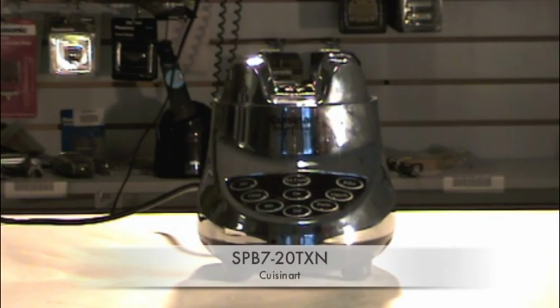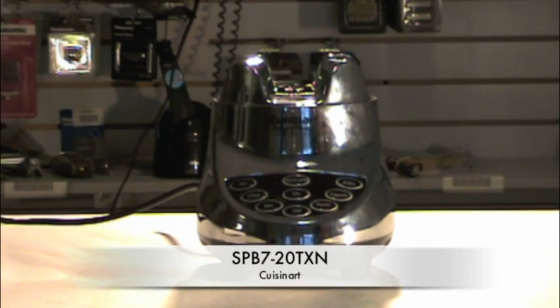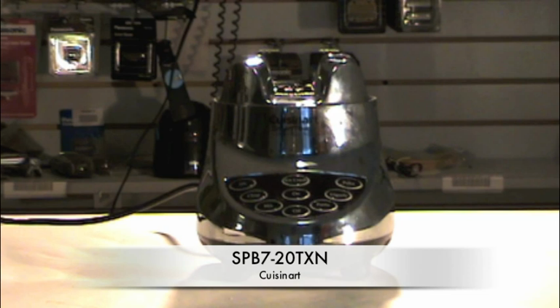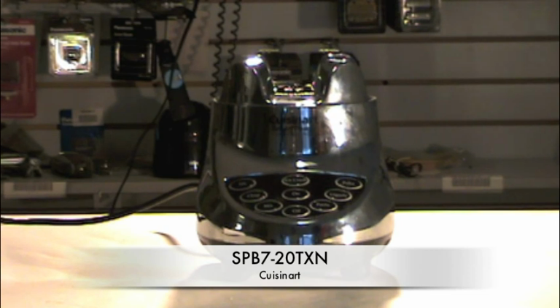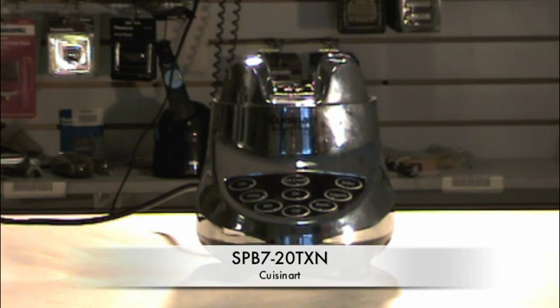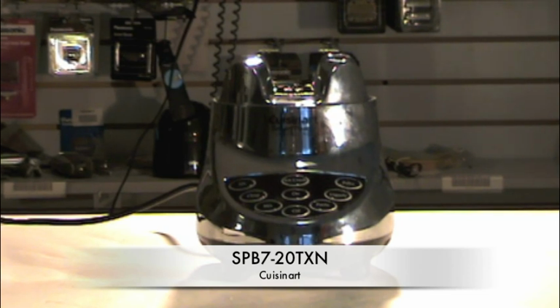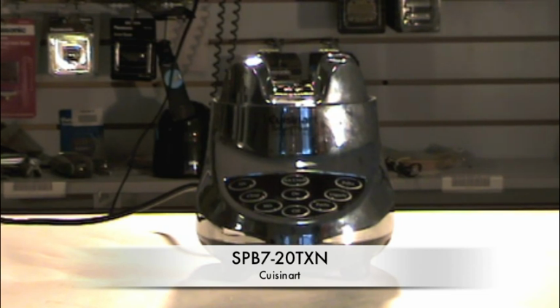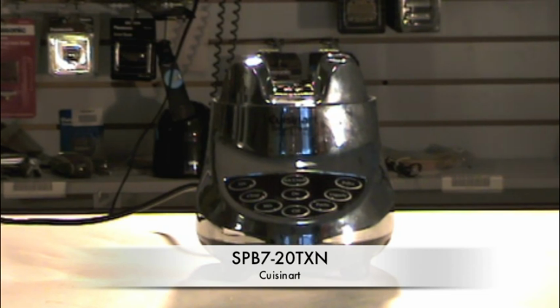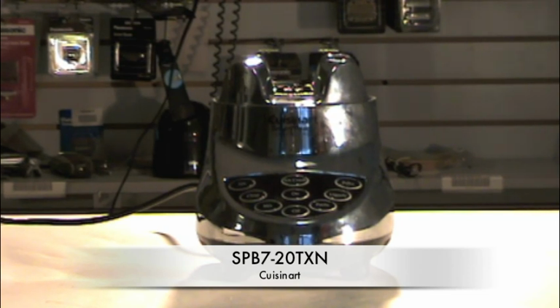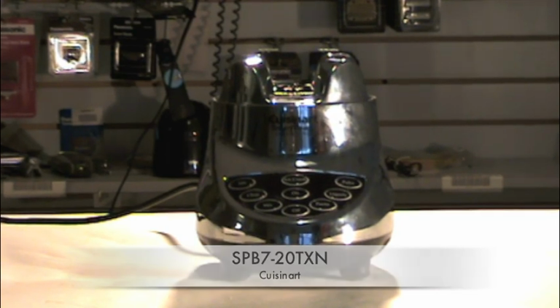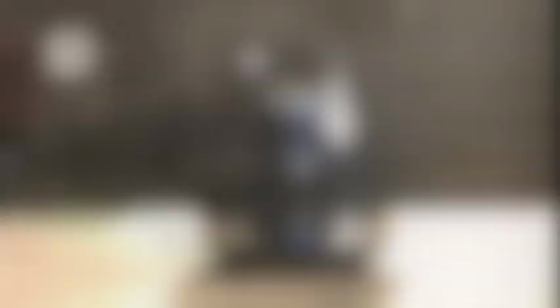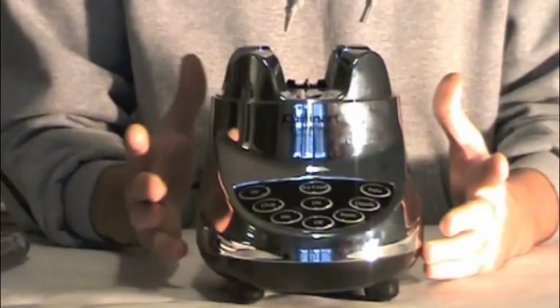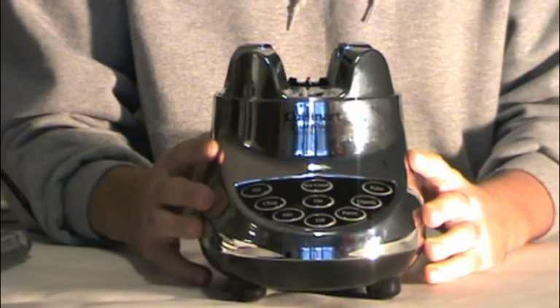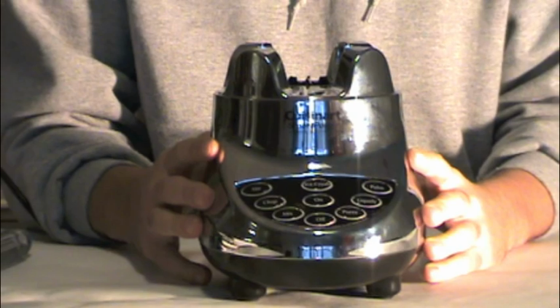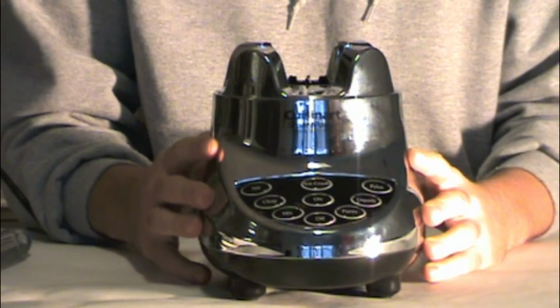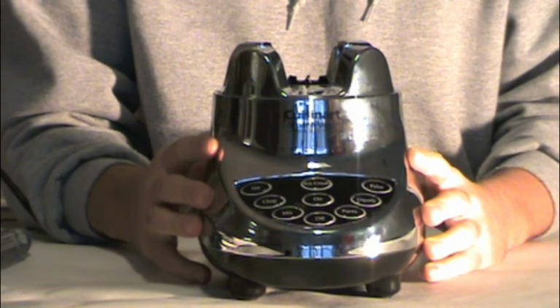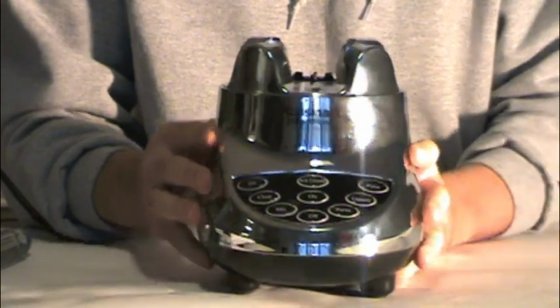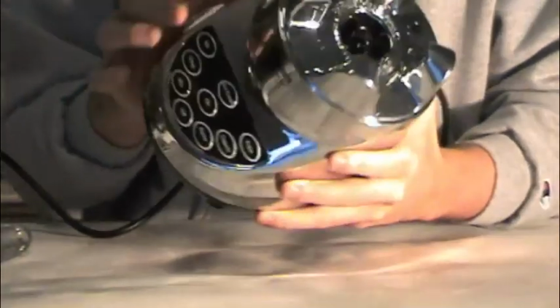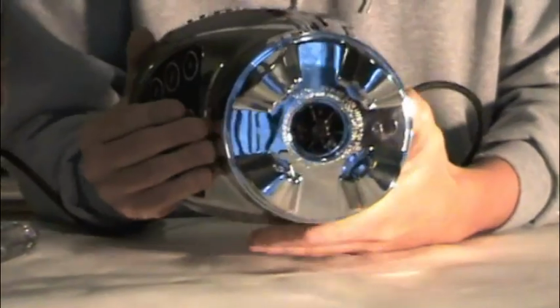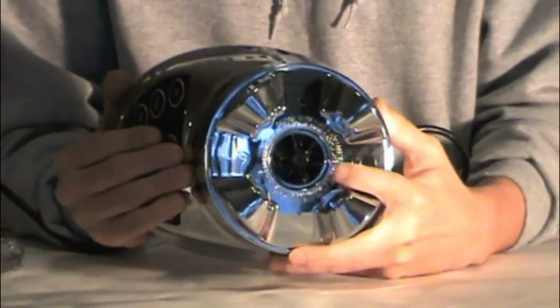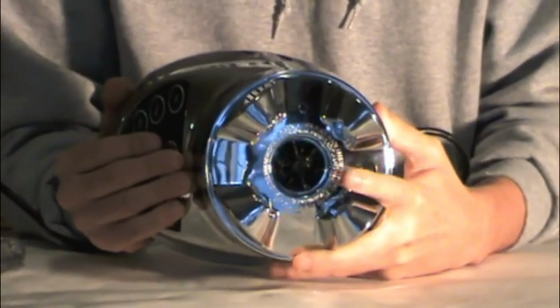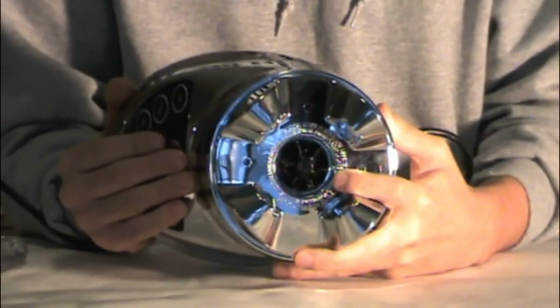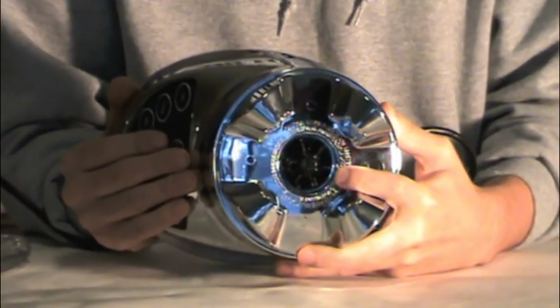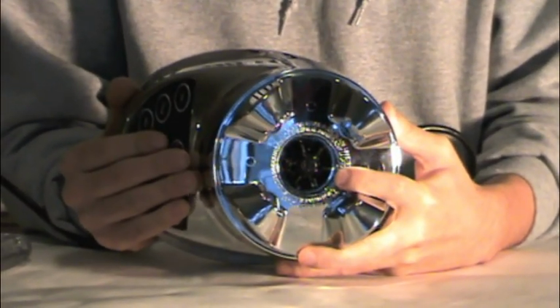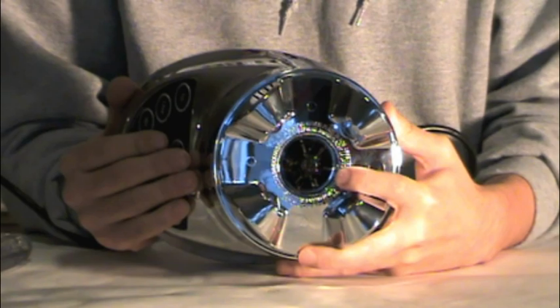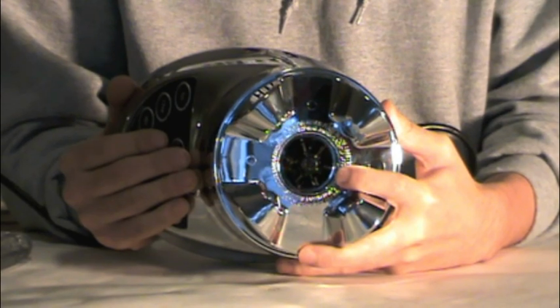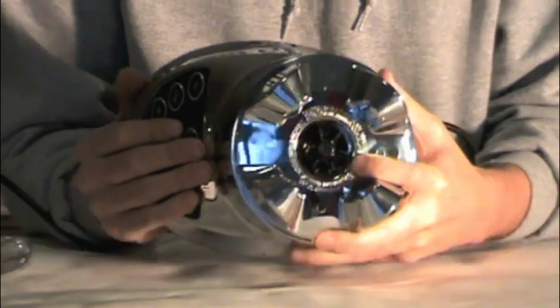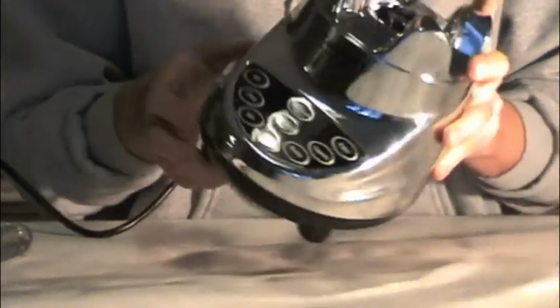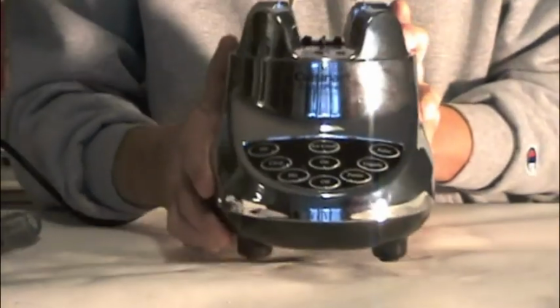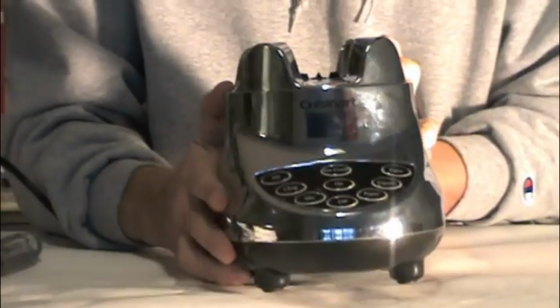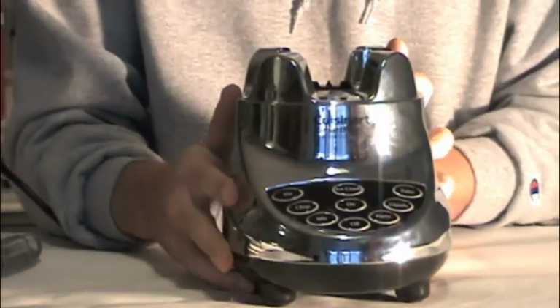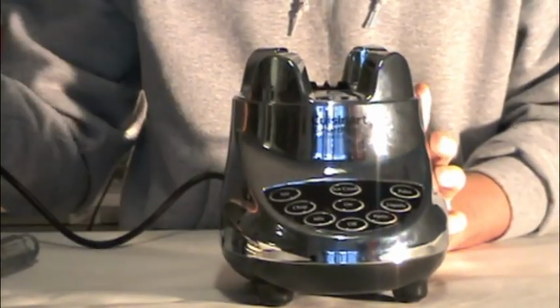What we're going to discuss in this video is how to replace the coupler on your Cuisinart blender. We're going to replace the Cuisinart coupler on this blender, which is that little black piece that spins the blades. It's made out of plastic and it breaks easily.